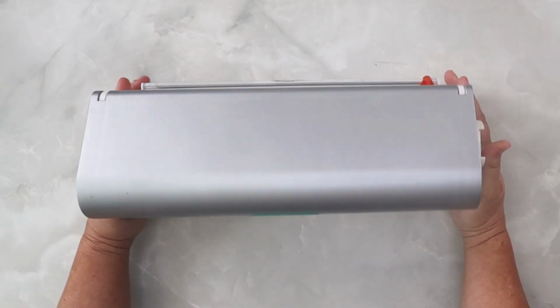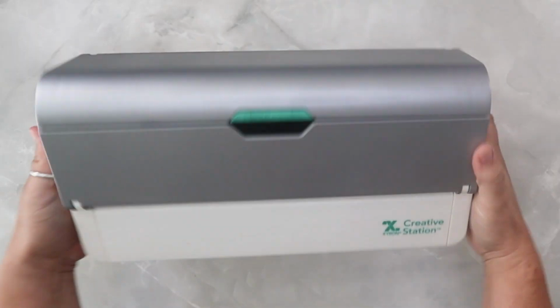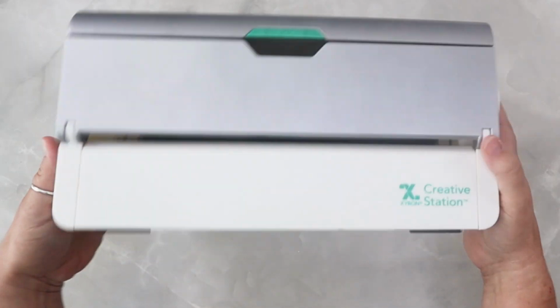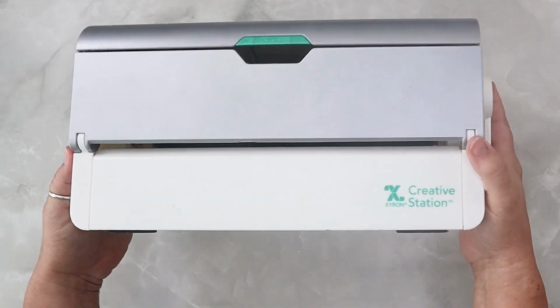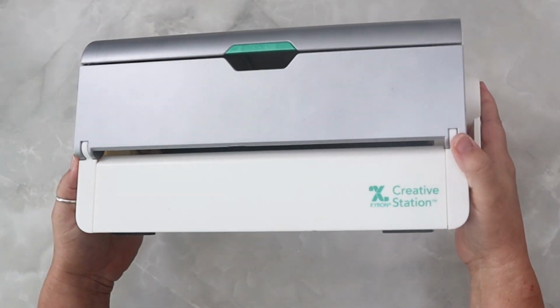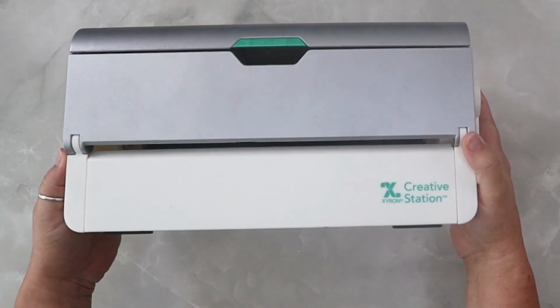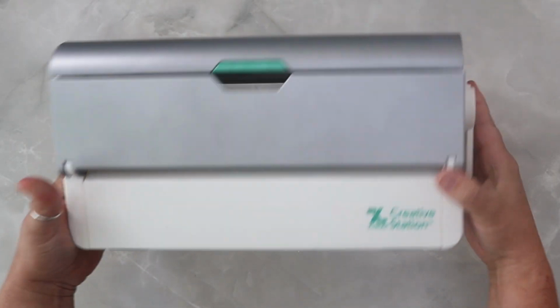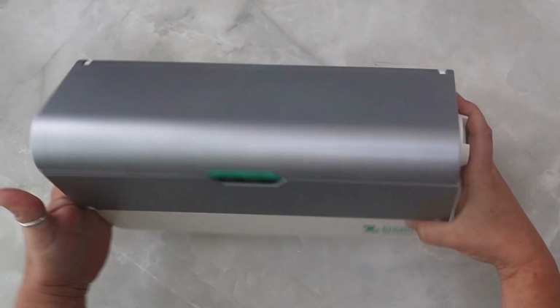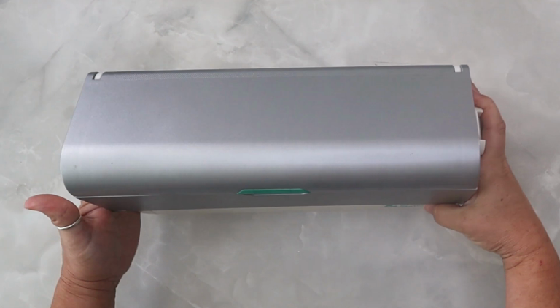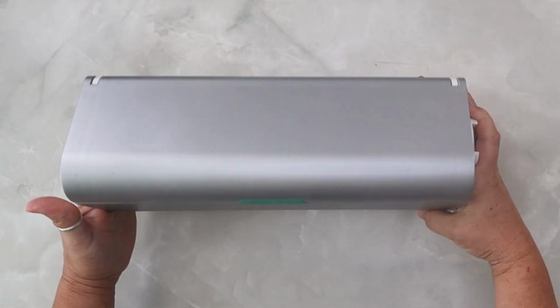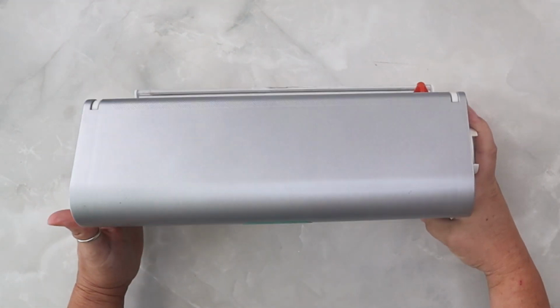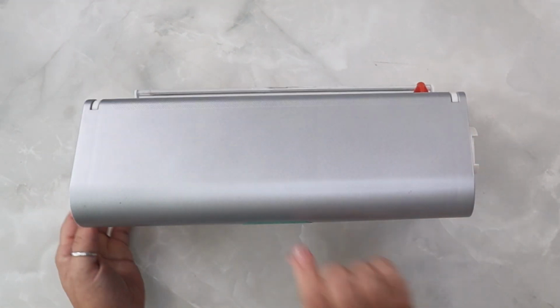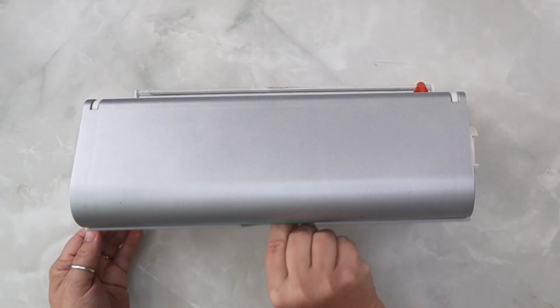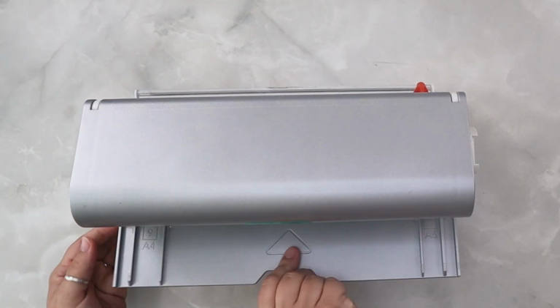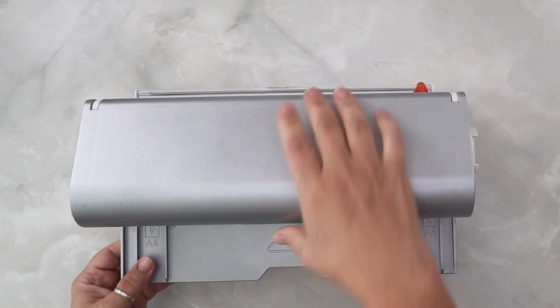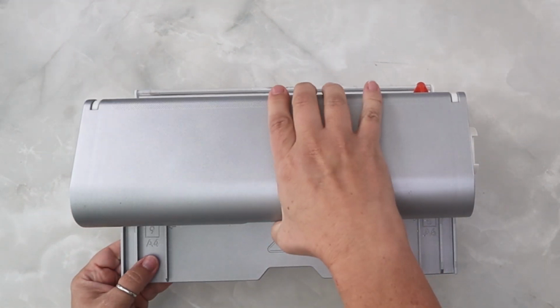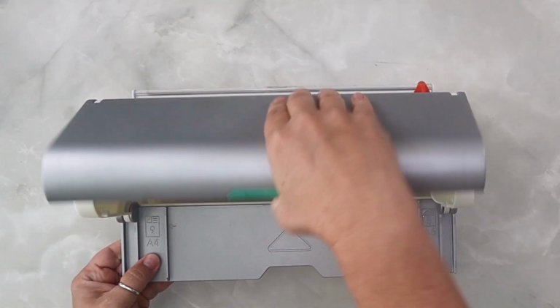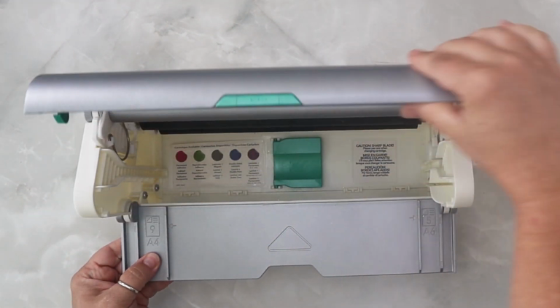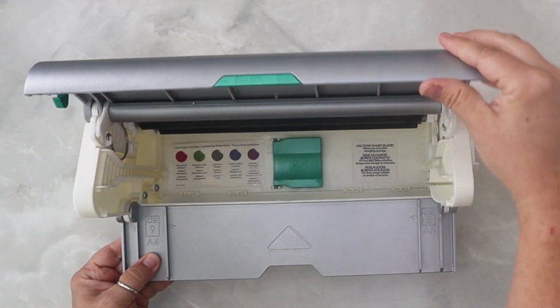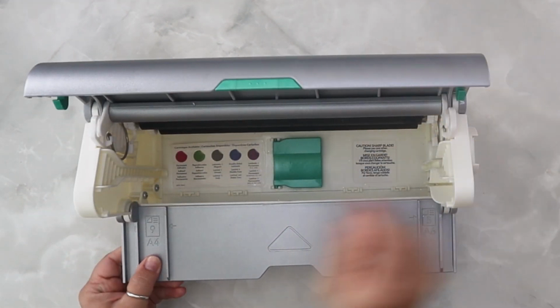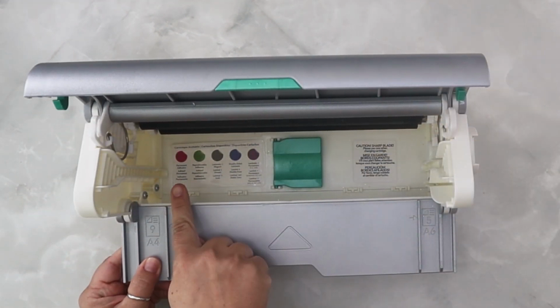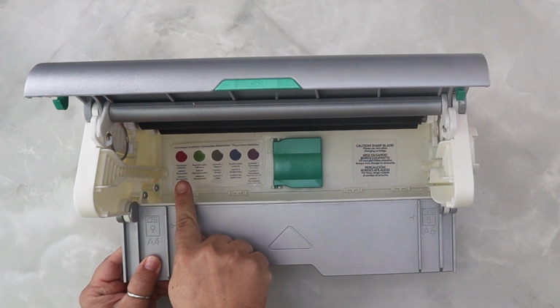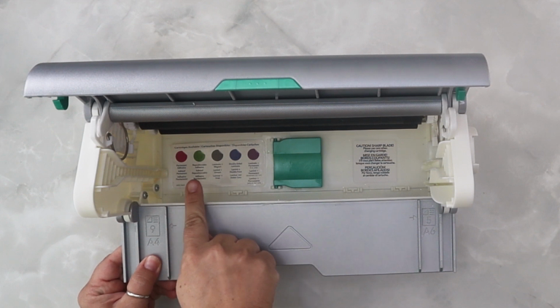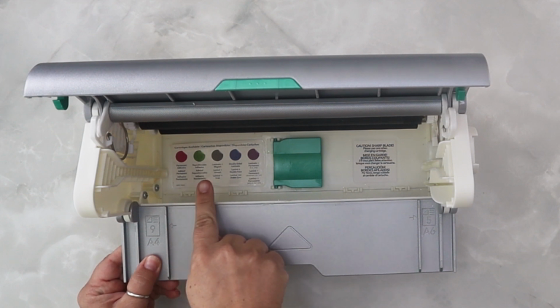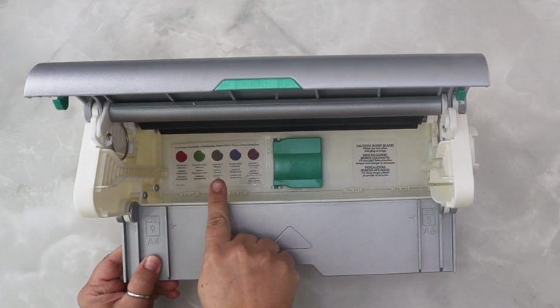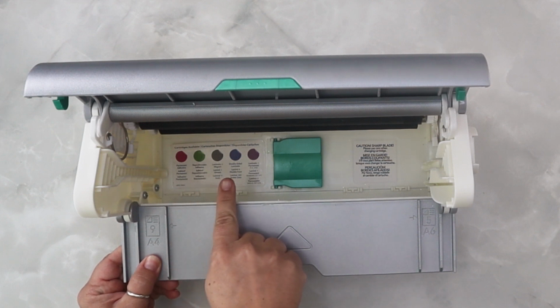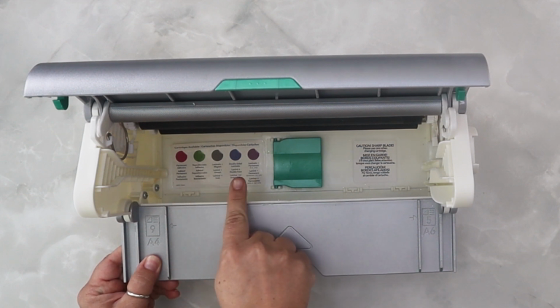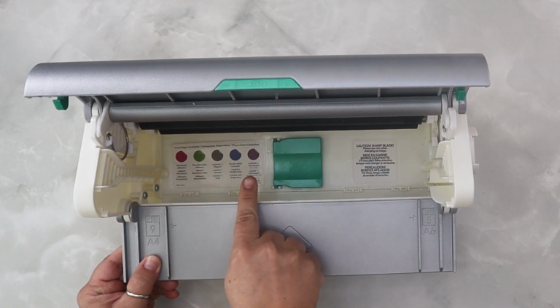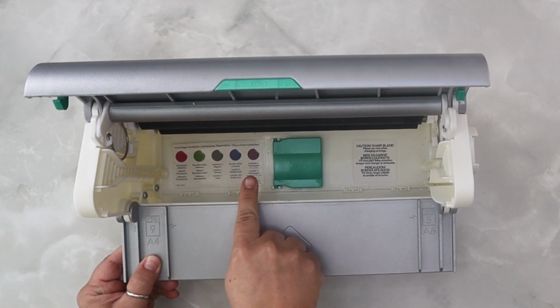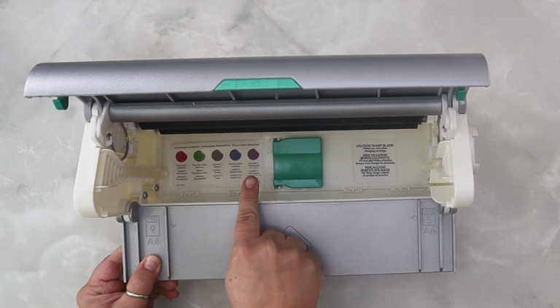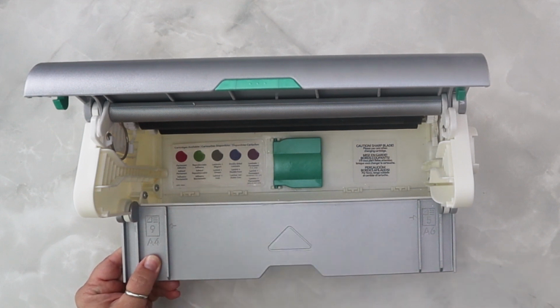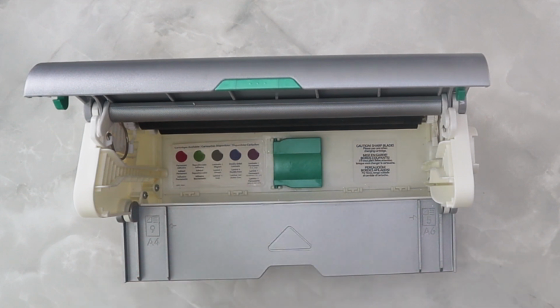The Zyron Creative Station holds both five and nine inch cartridges in a variety of types including permanent adhesive, repositional adhesive, laminate plus magnet, double-sided laminate, and laminate and permanent — and that last one is only available on the five inch.